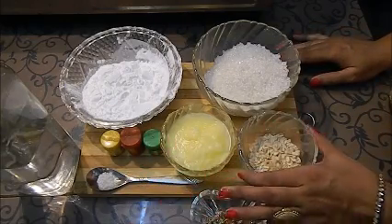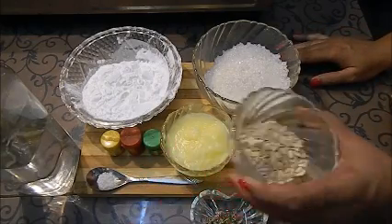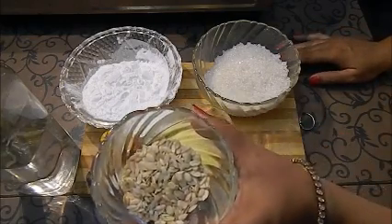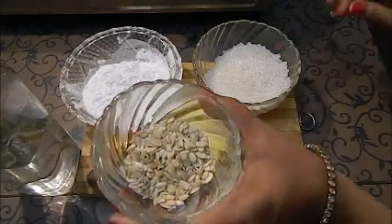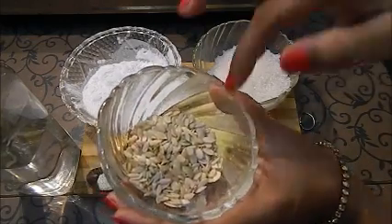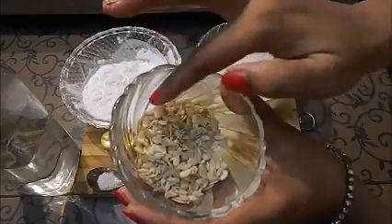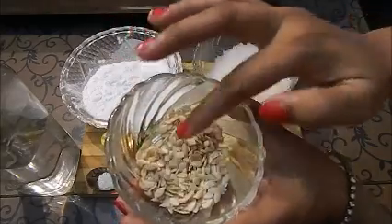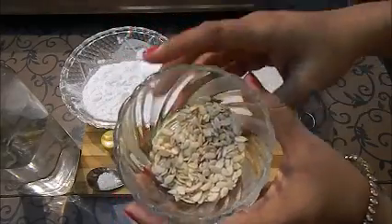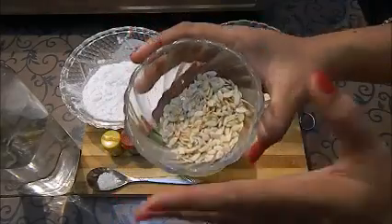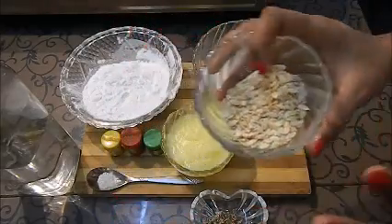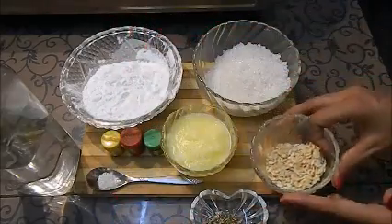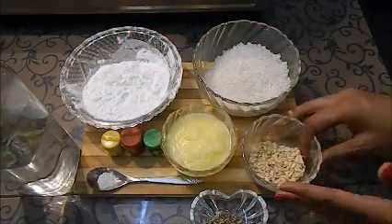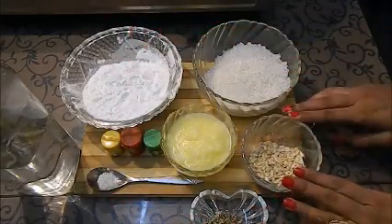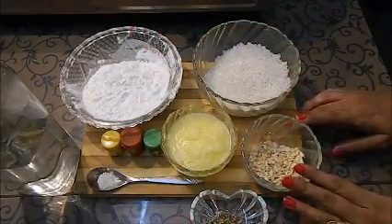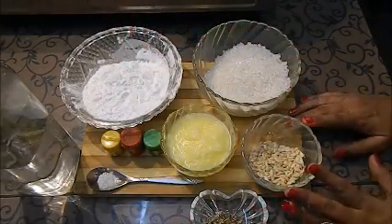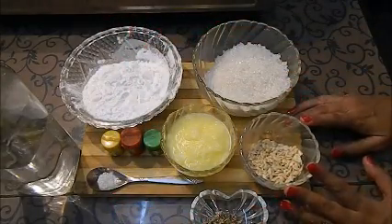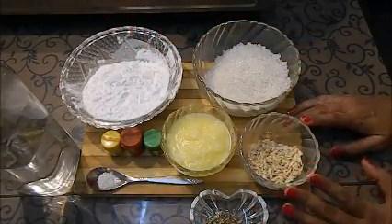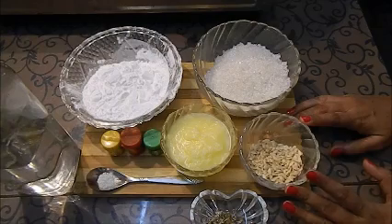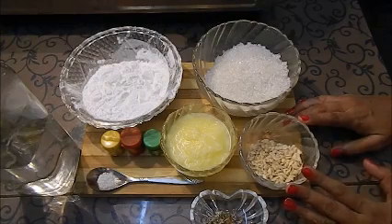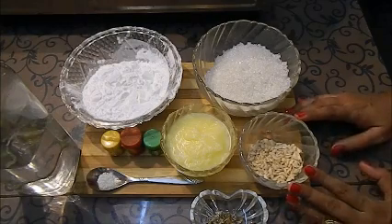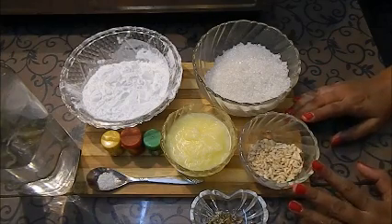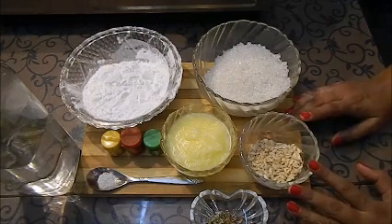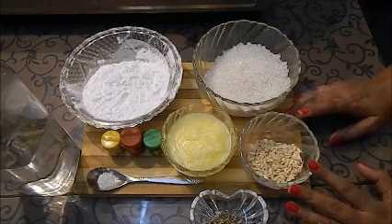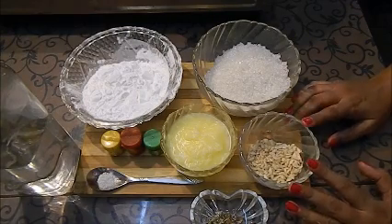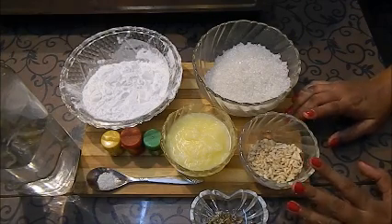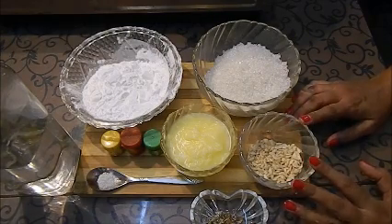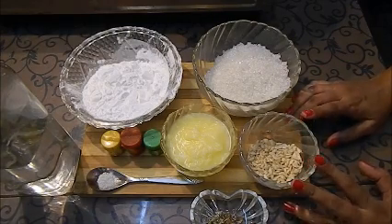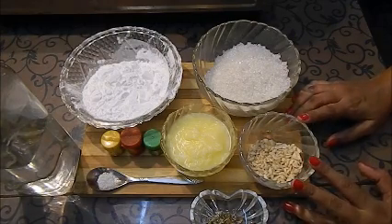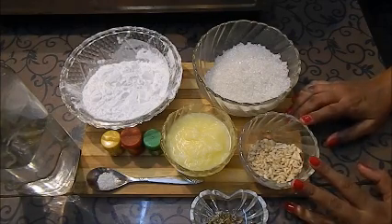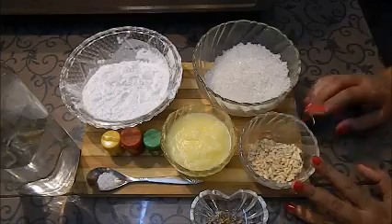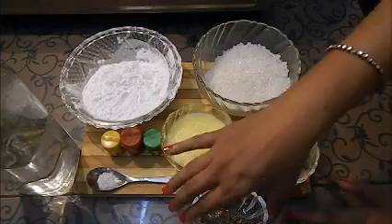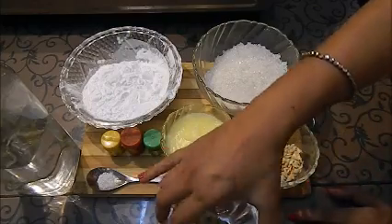Here I have magaj — melon seeds. This will add a good crunch. If you want, you can add any dry fruit like almonds, cashews, or pistachios. For flavoring, I have fresh cardamom. You can add any color of your choice.